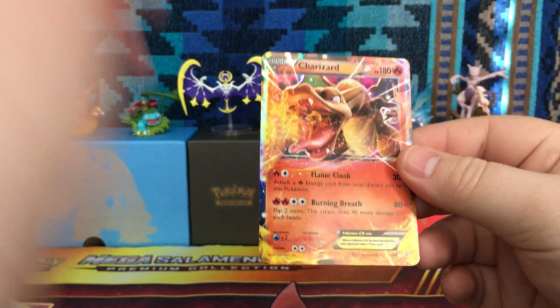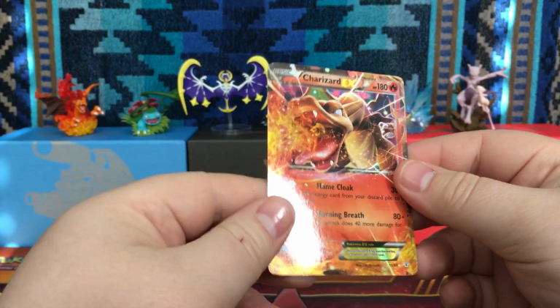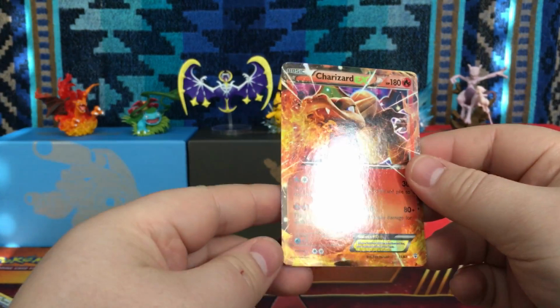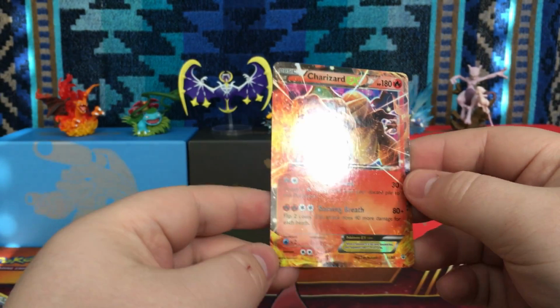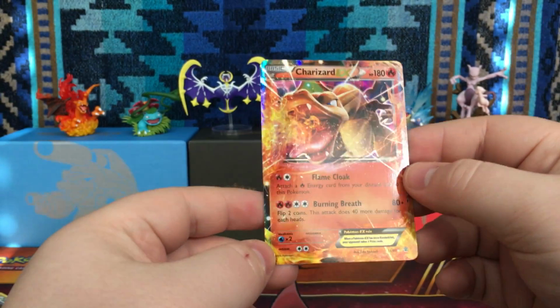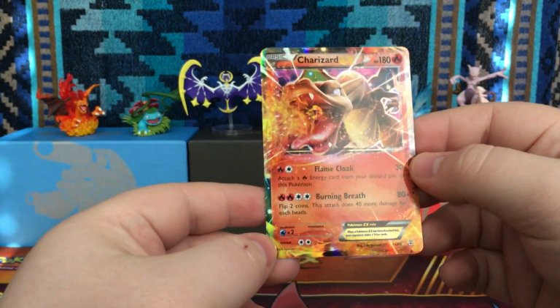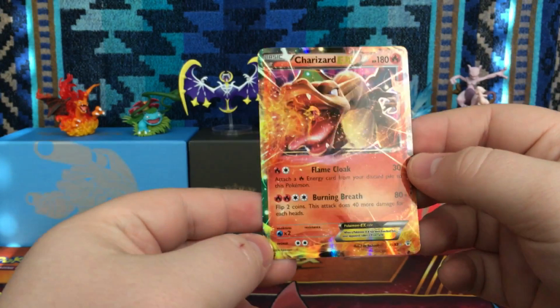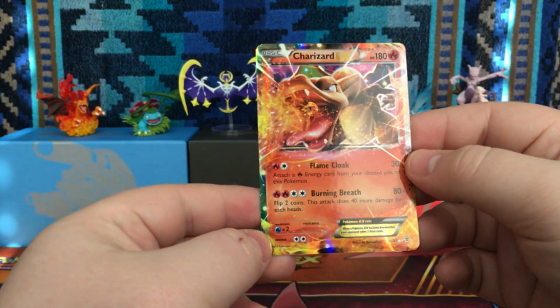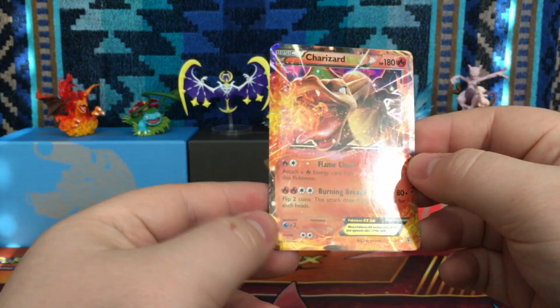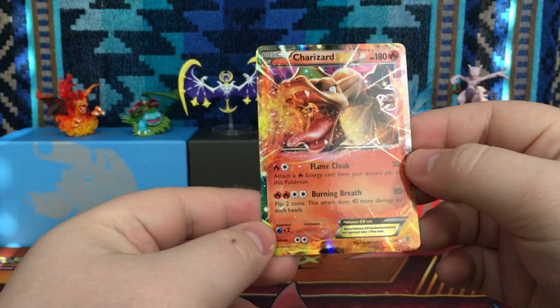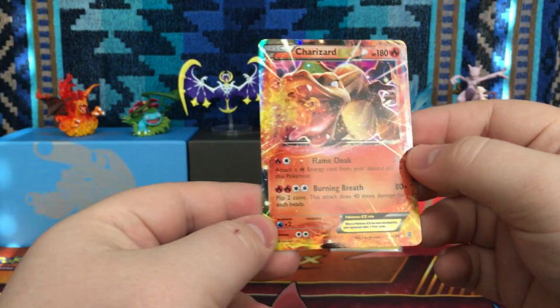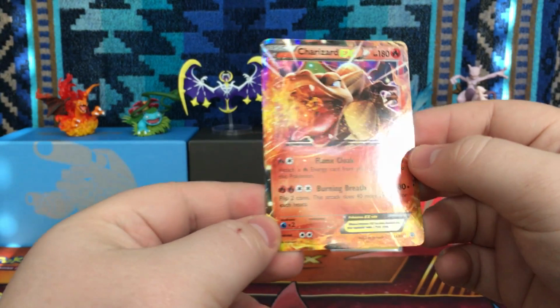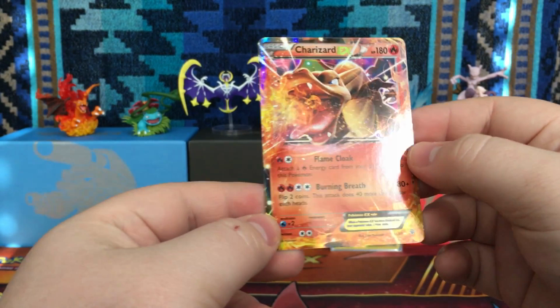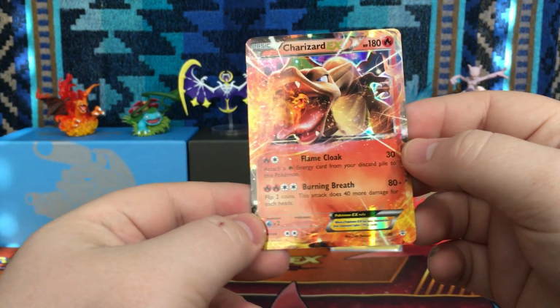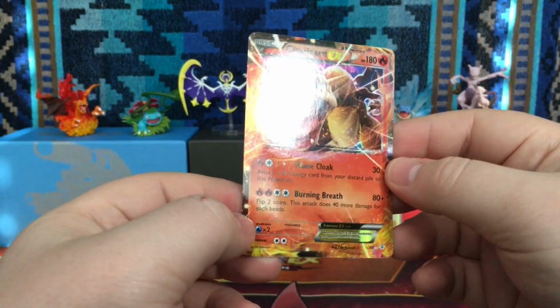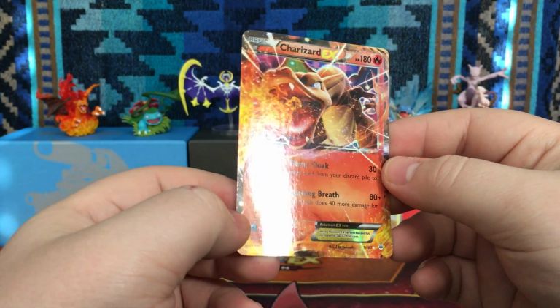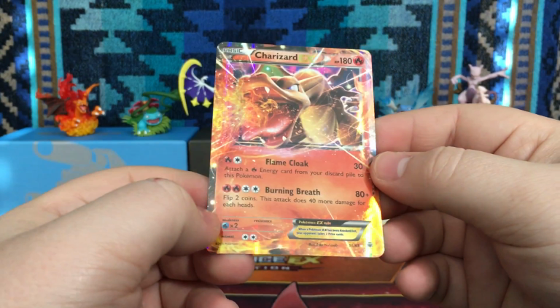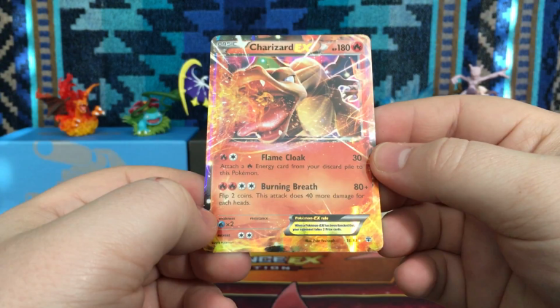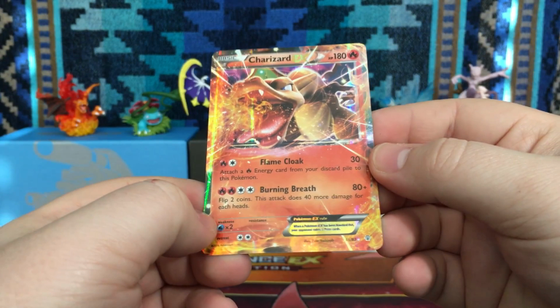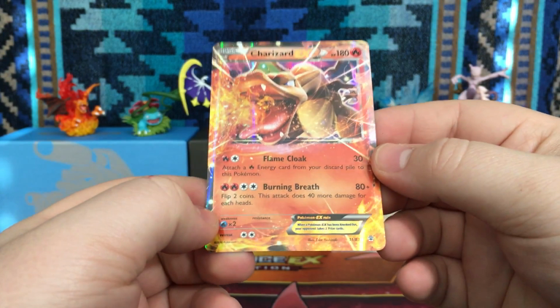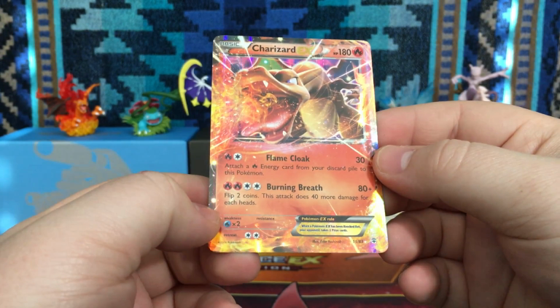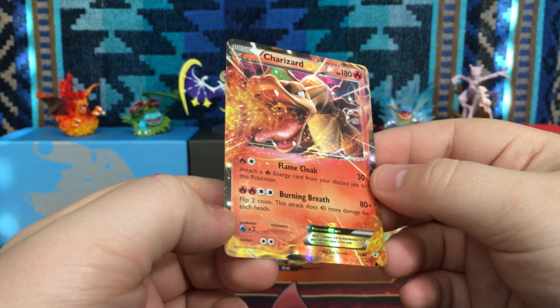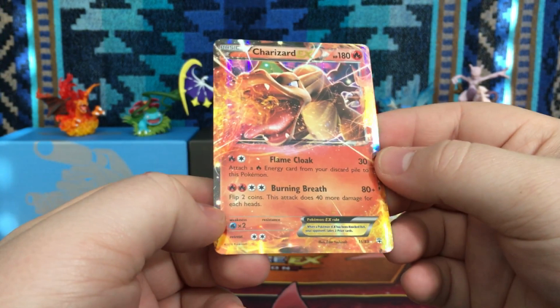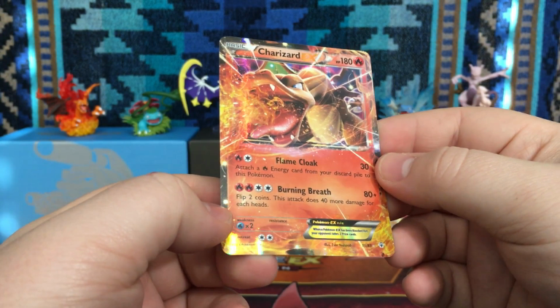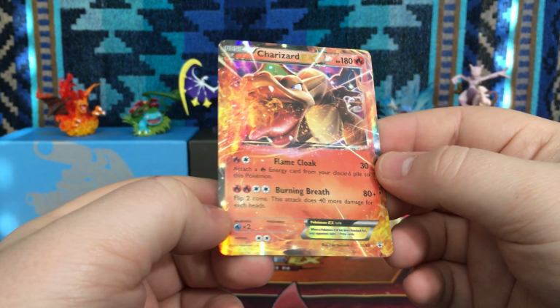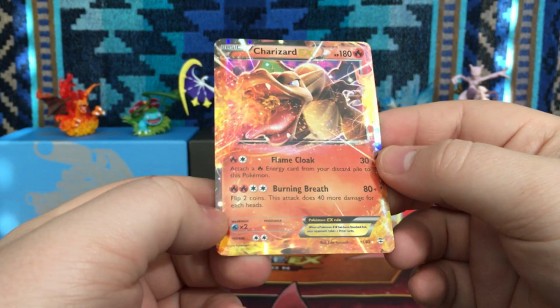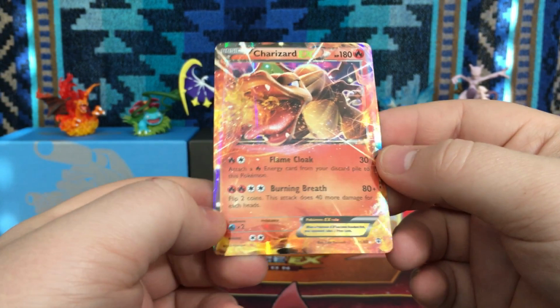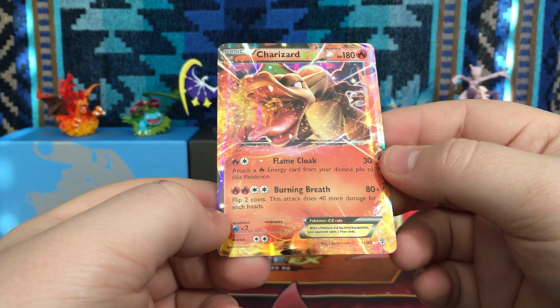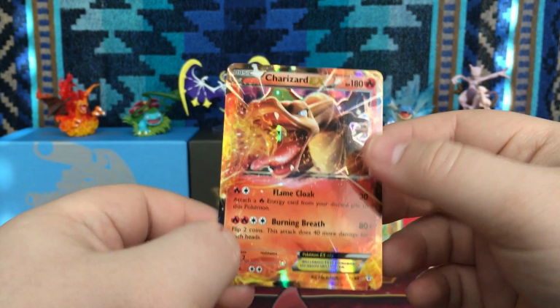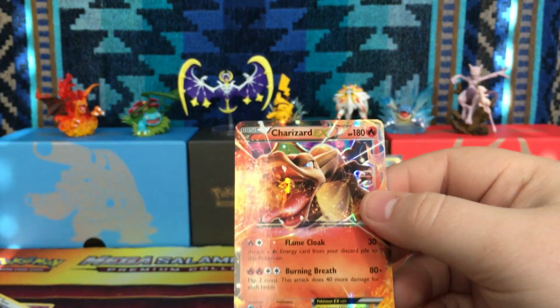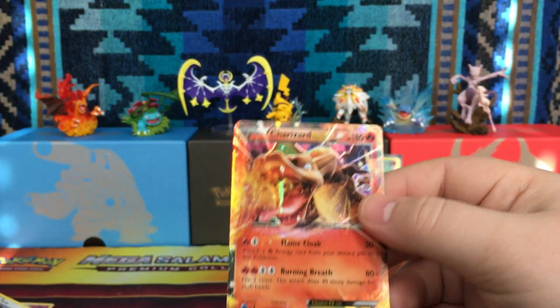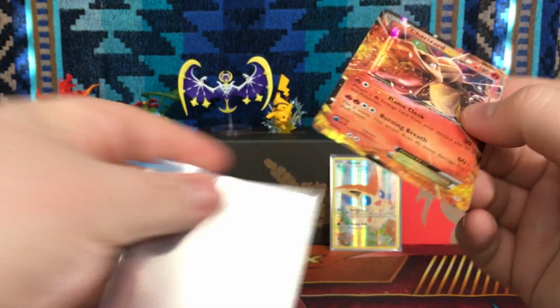Charizard would probably be in my top 10 Pokemon, though Pikachu definitely takes first. Such a nice card right there. That is number 11 out of 83 for Generations. Really, really nice.